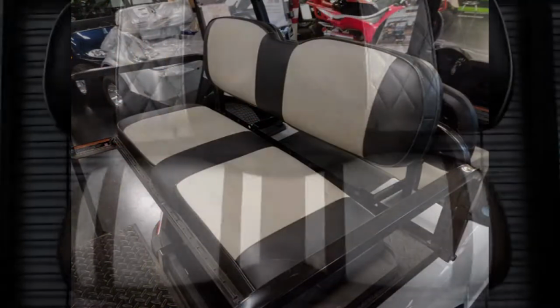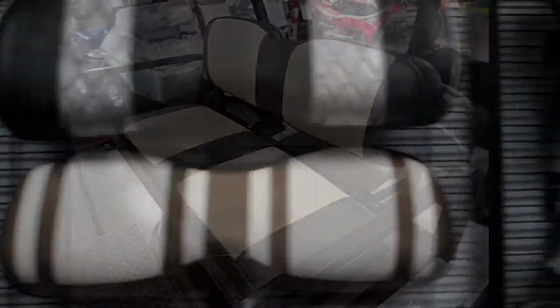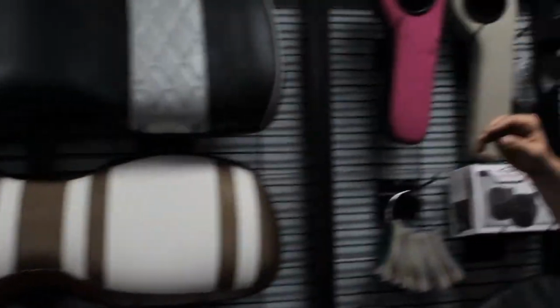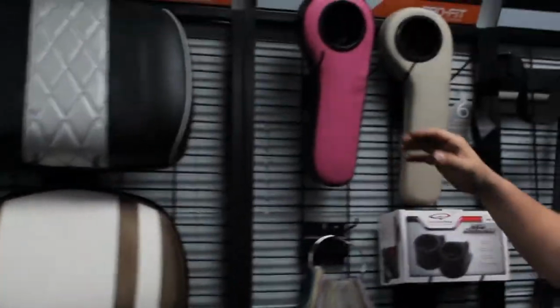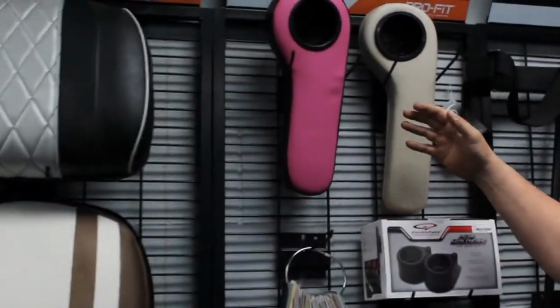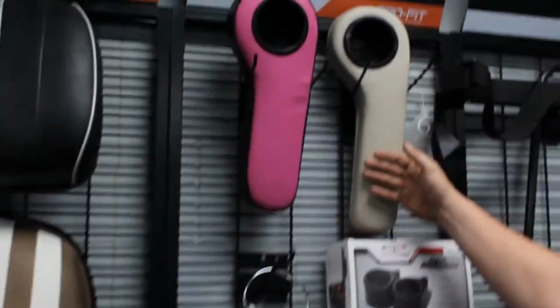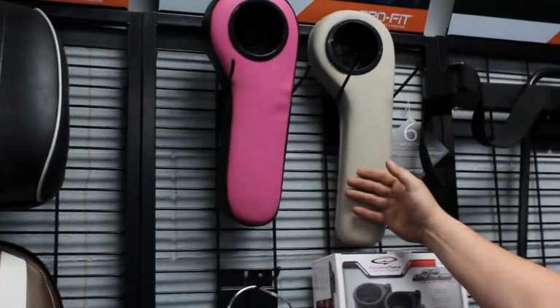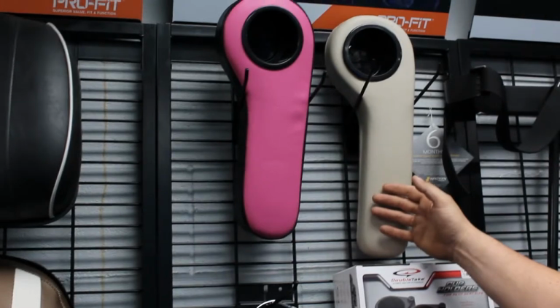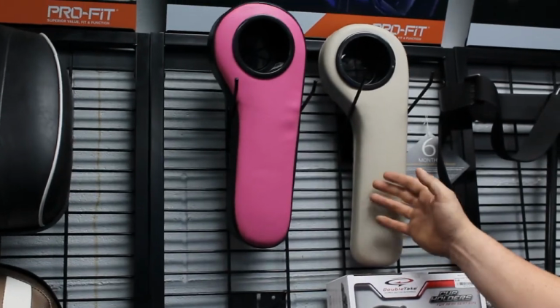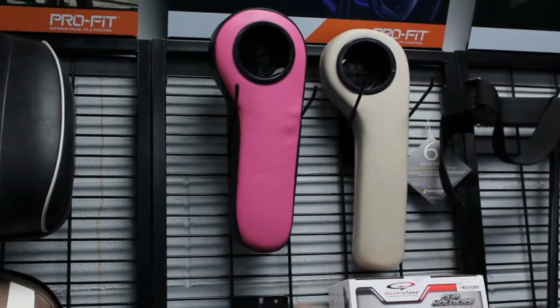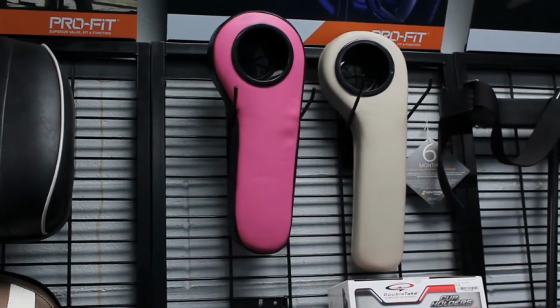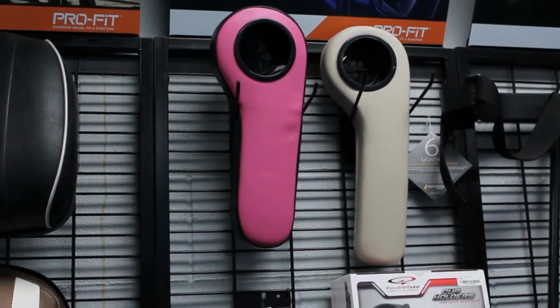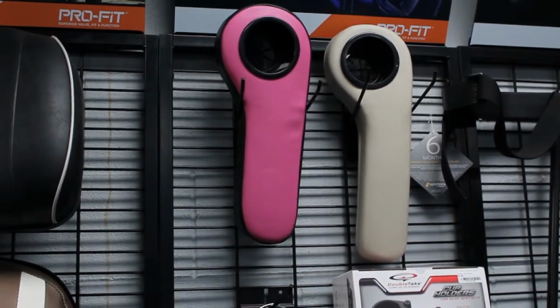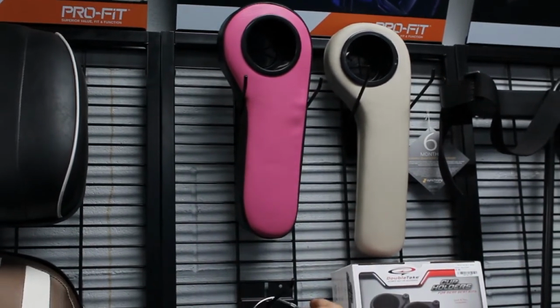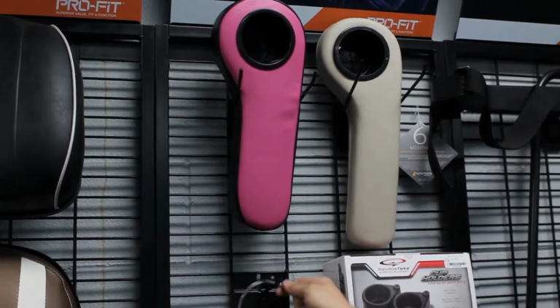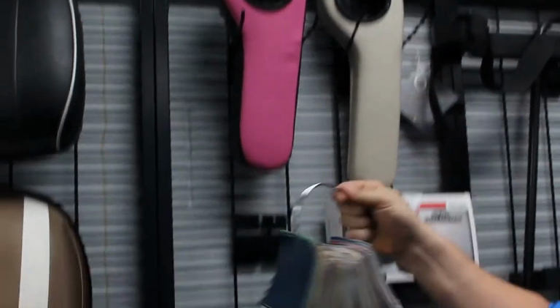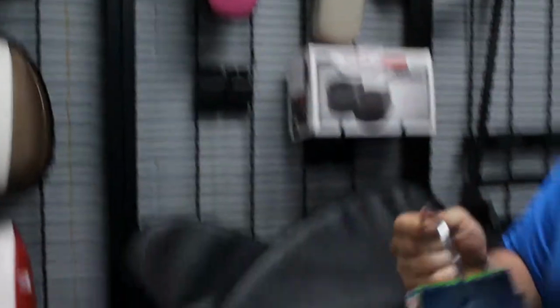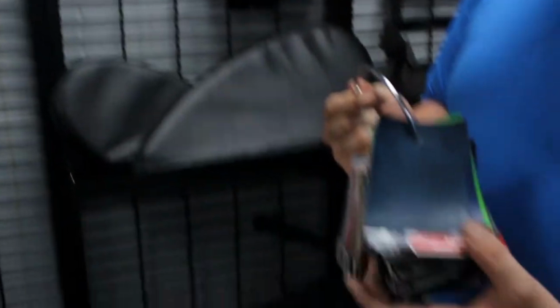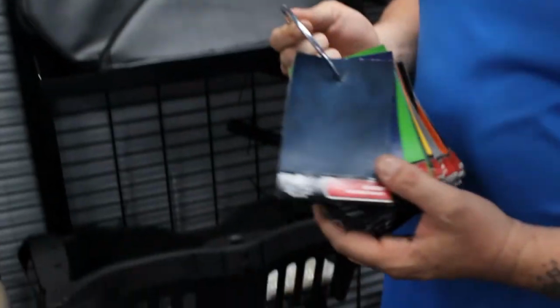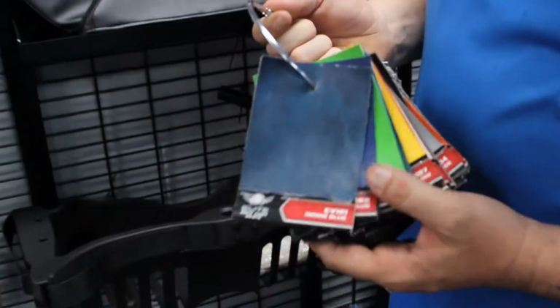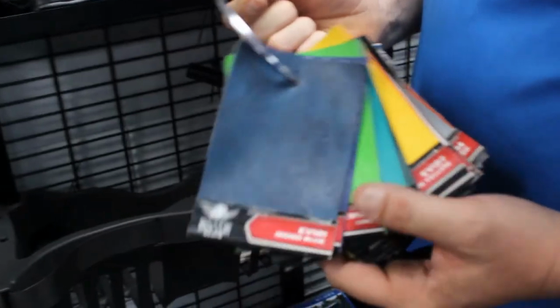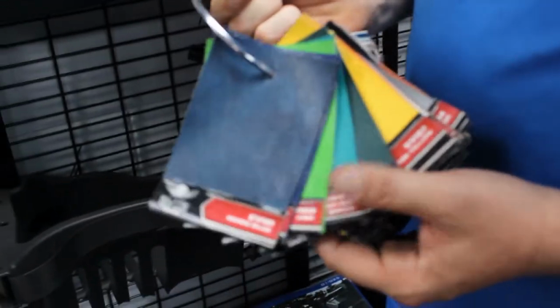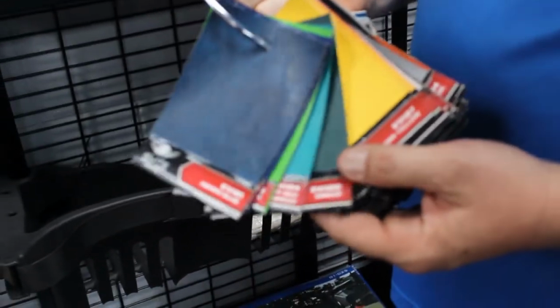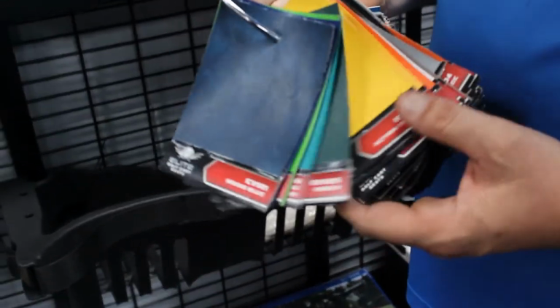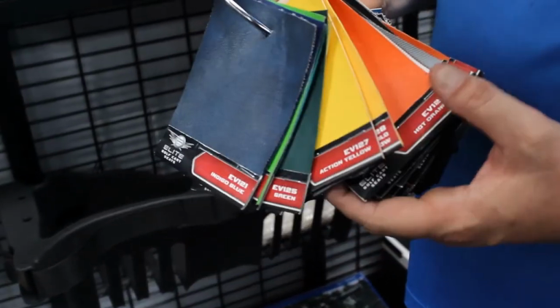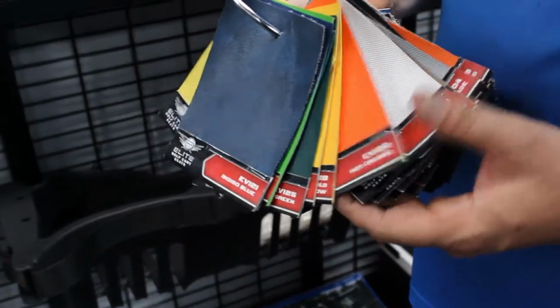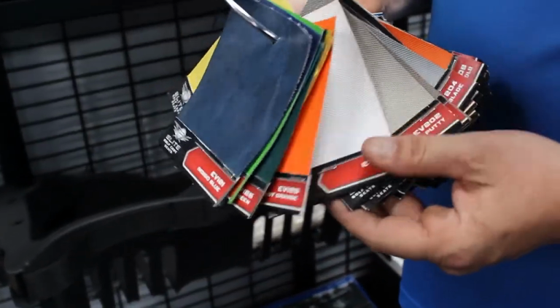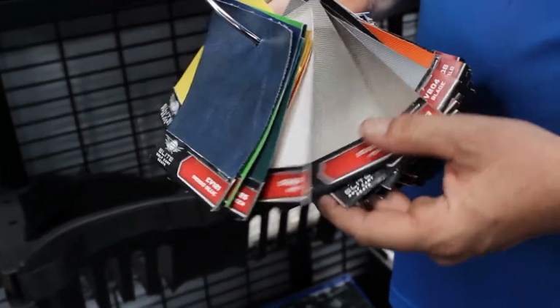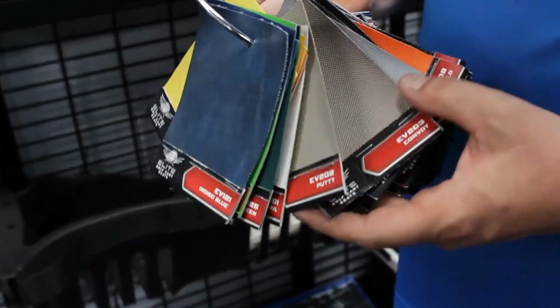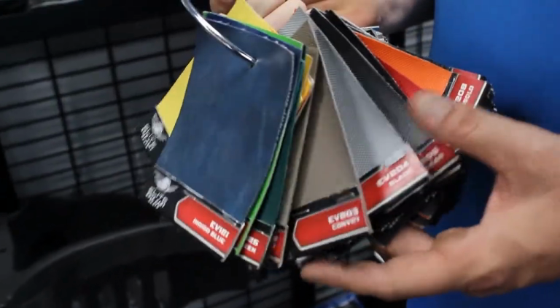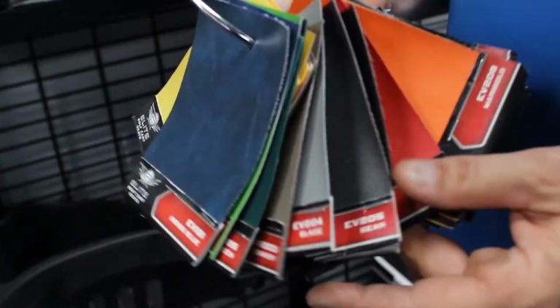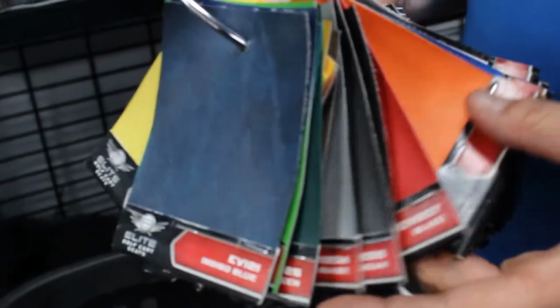You can also get cup holders for the rear of your golf cart to match your seats. And you can see here we have a lot of different options for colors, textures, and fabrics for the seating on your golf cart.